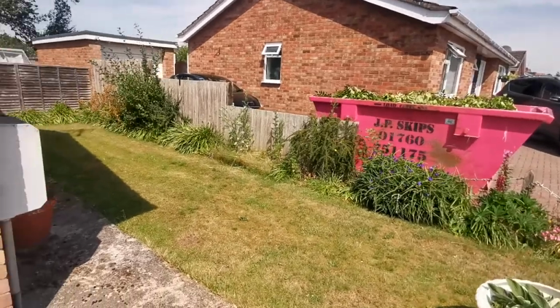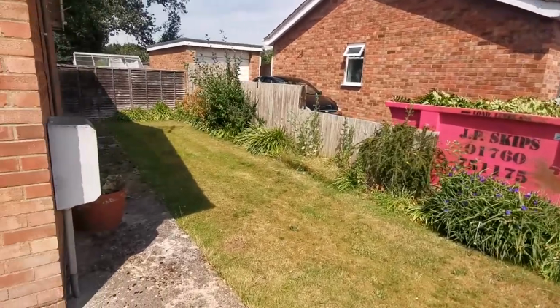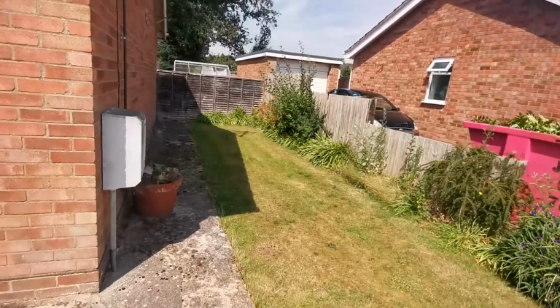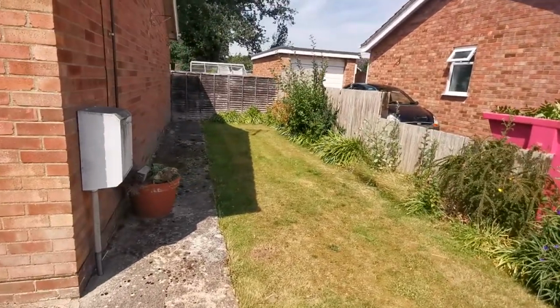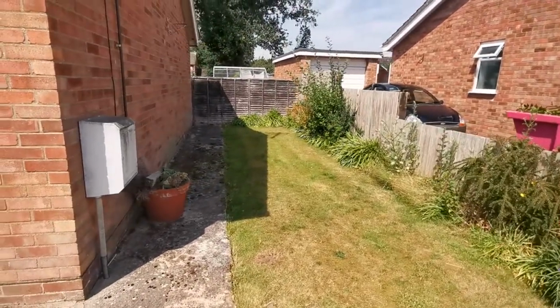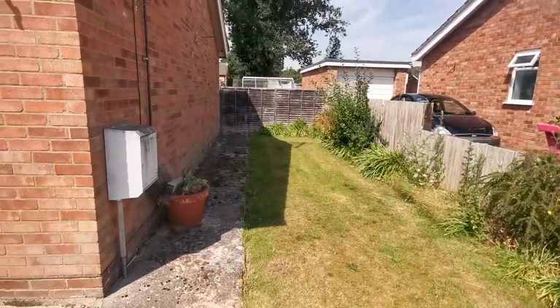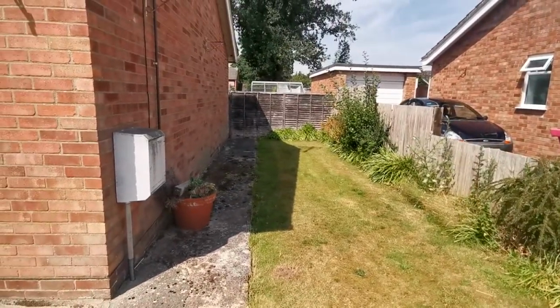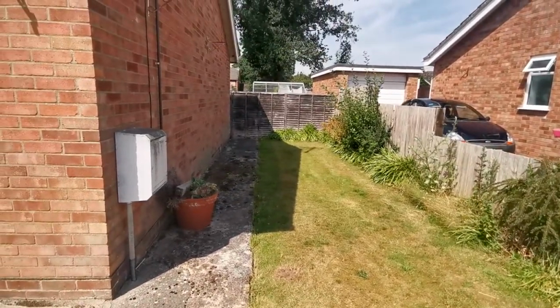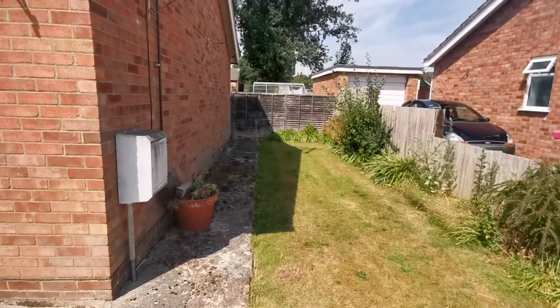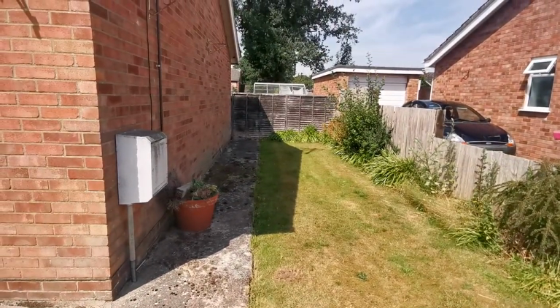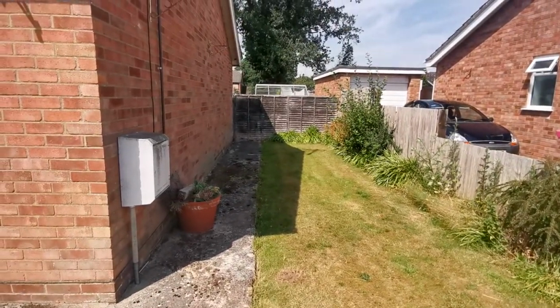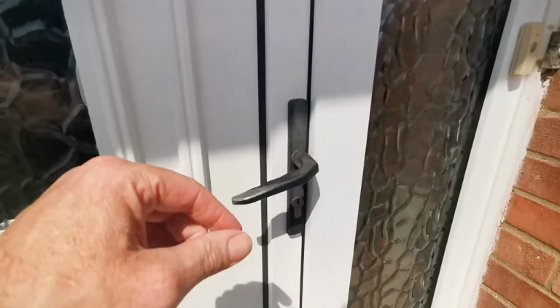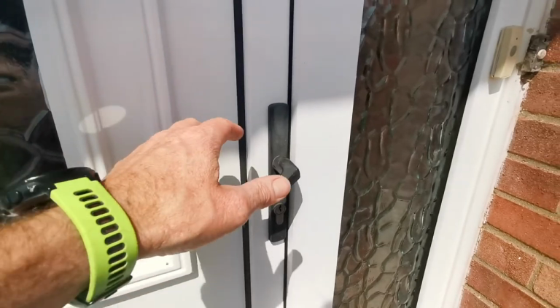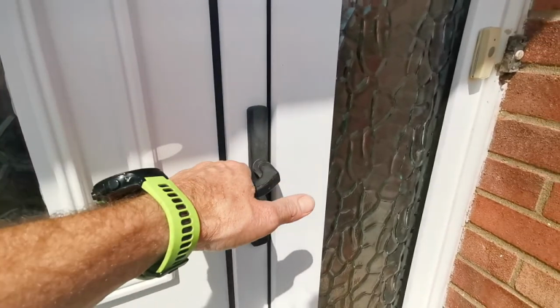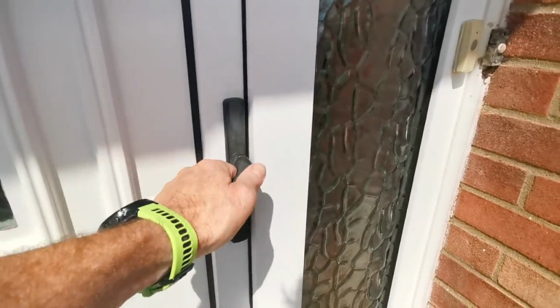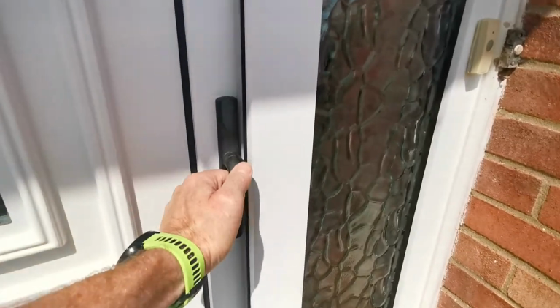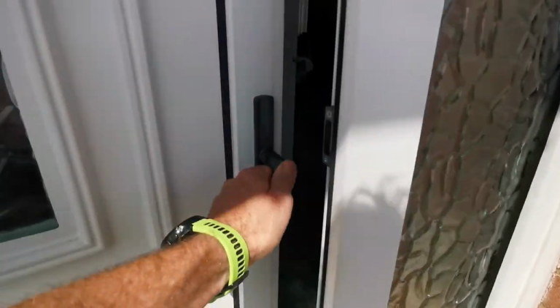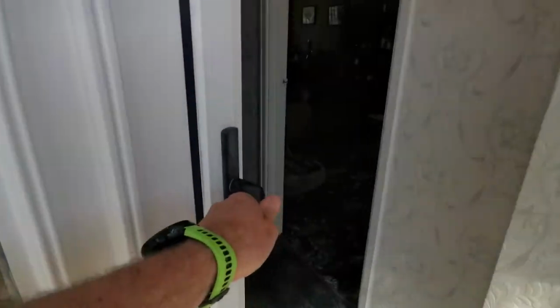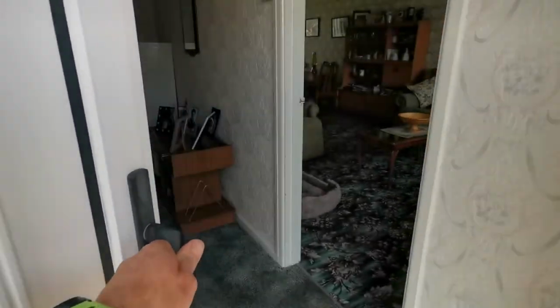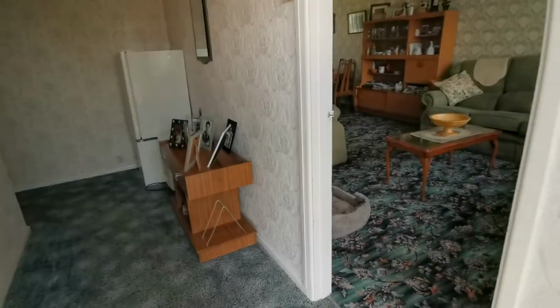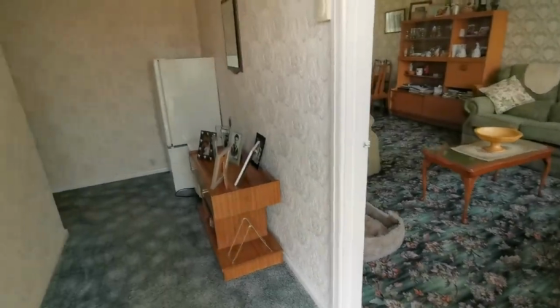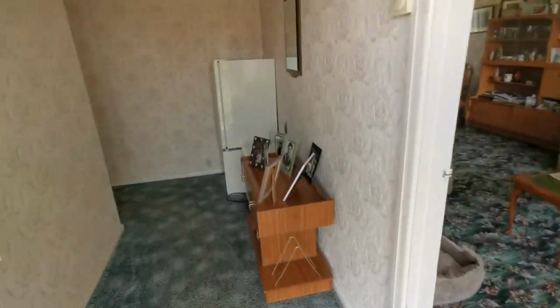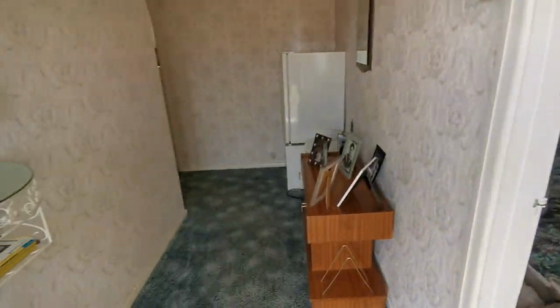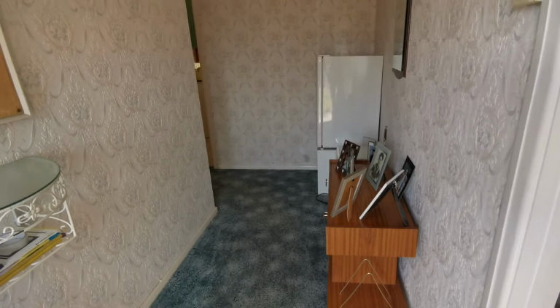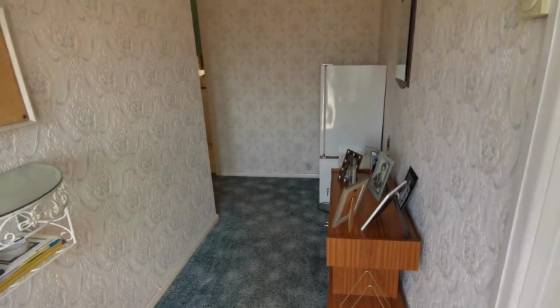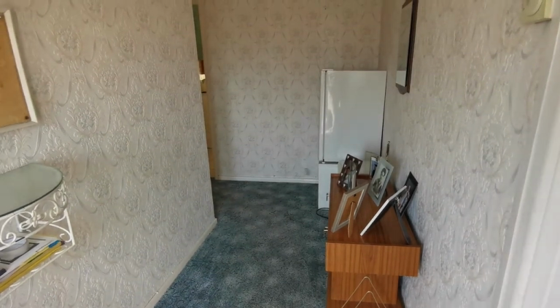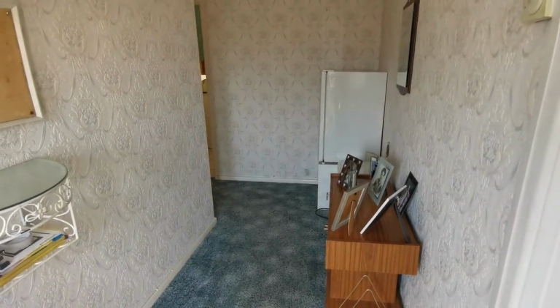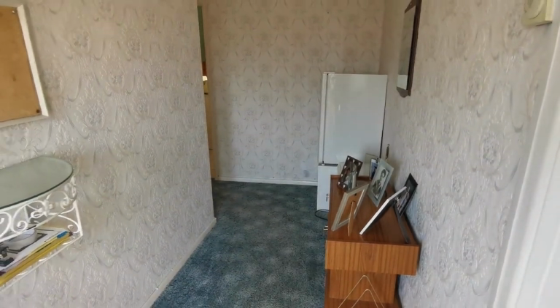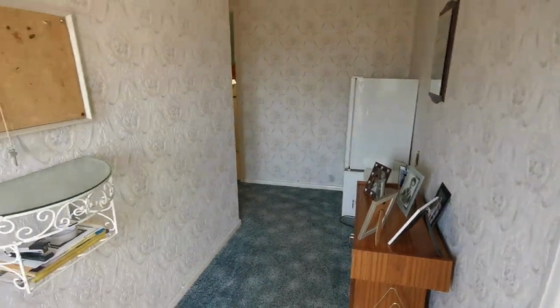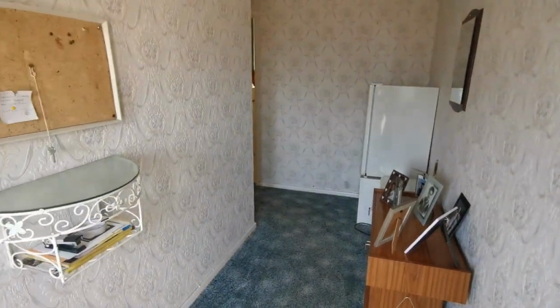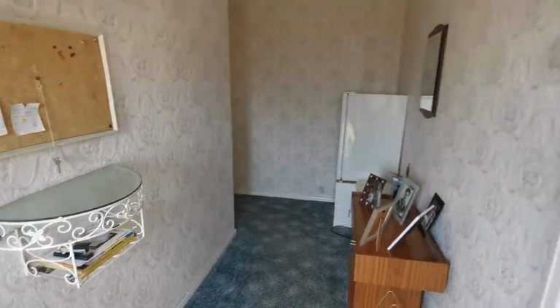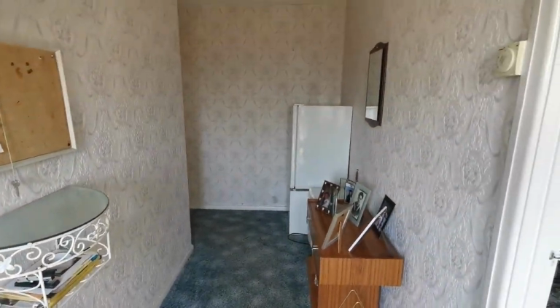The garden just wraps around the side here. Okay, let's have a look inside. So we're straight into the entrance hall.